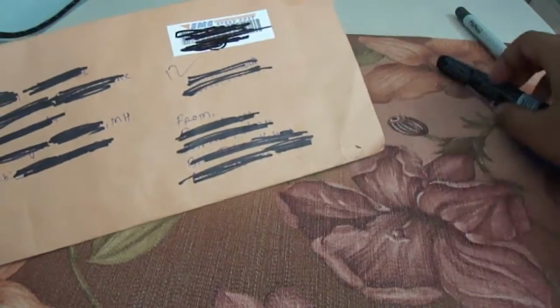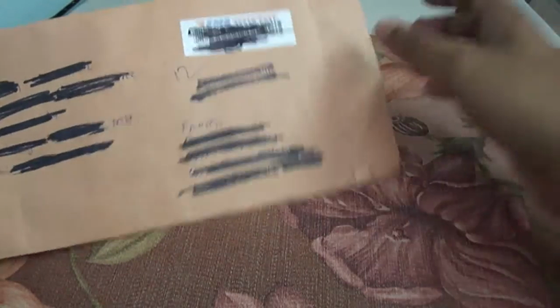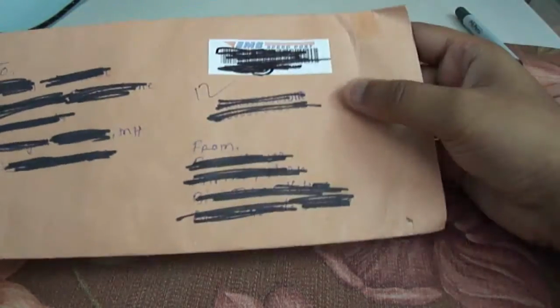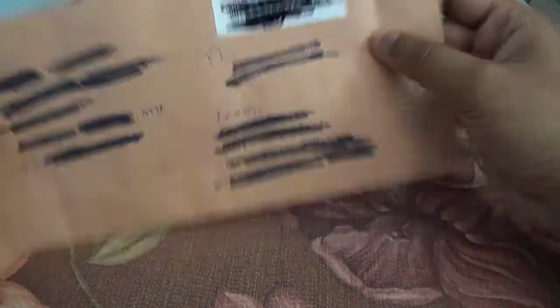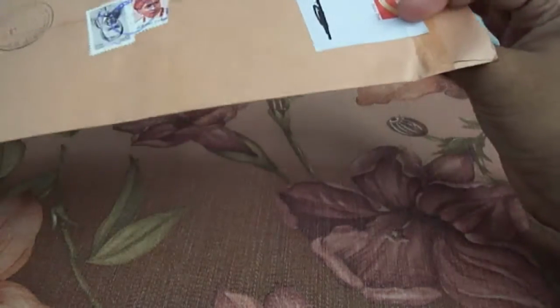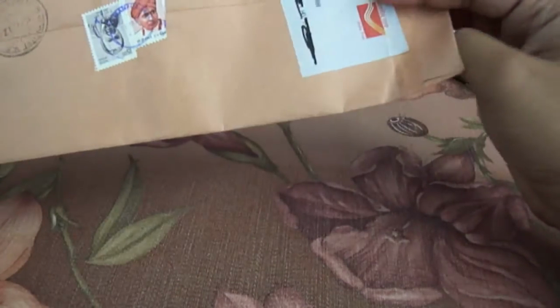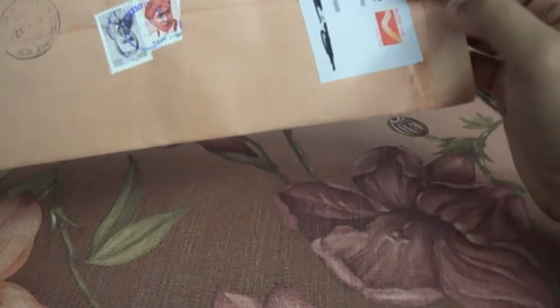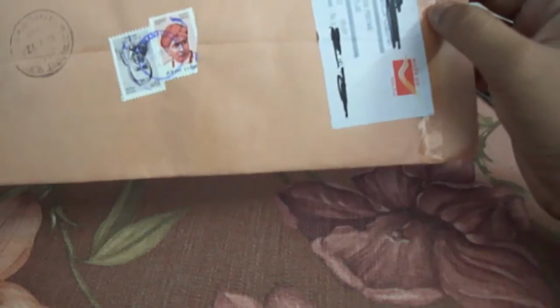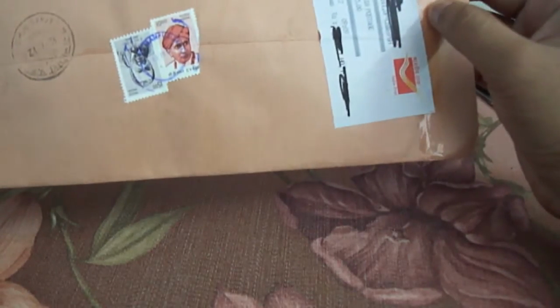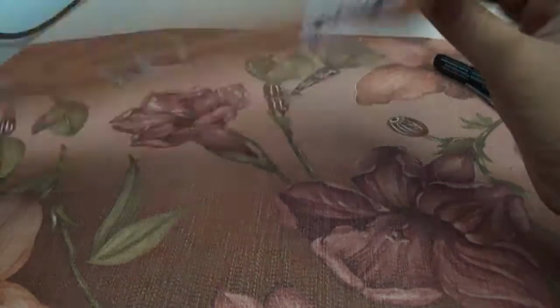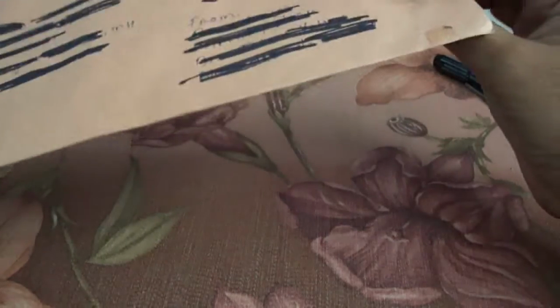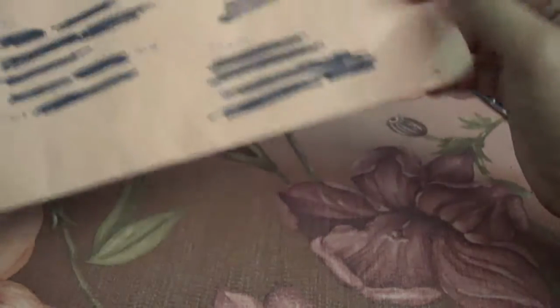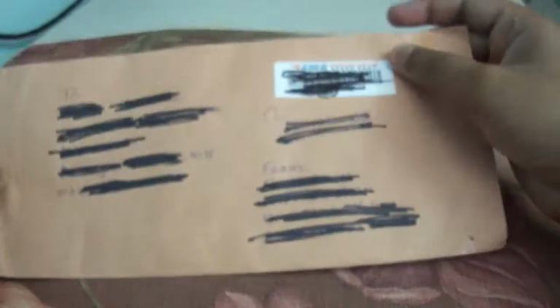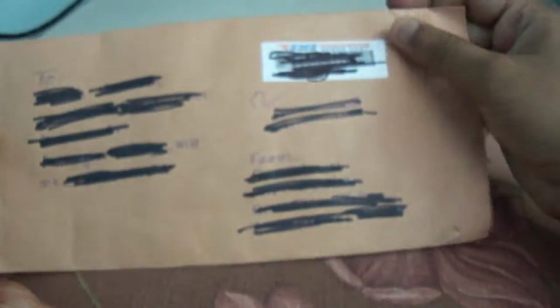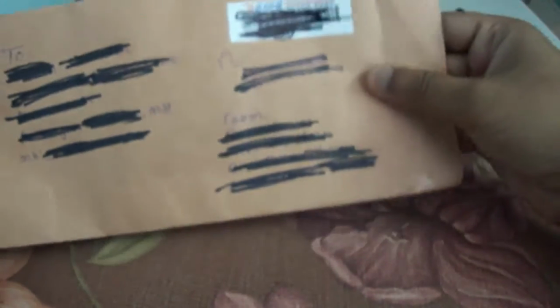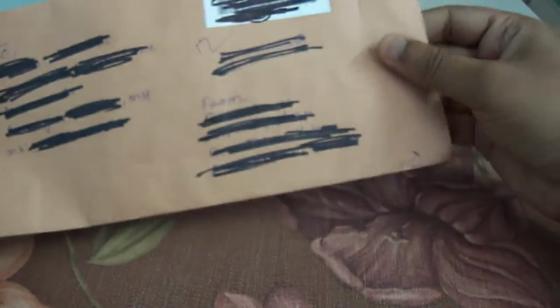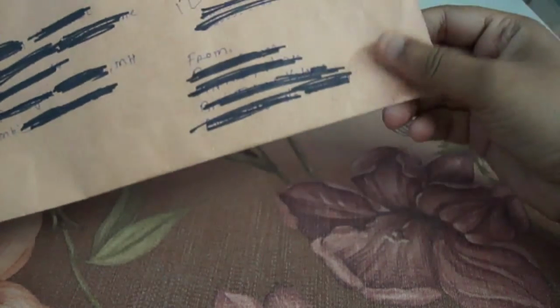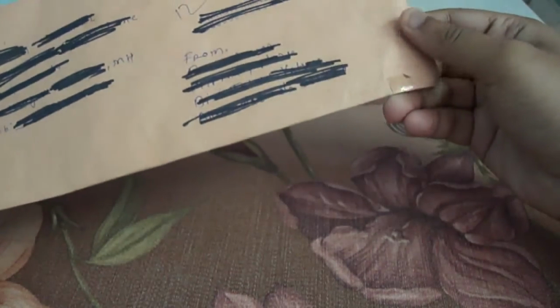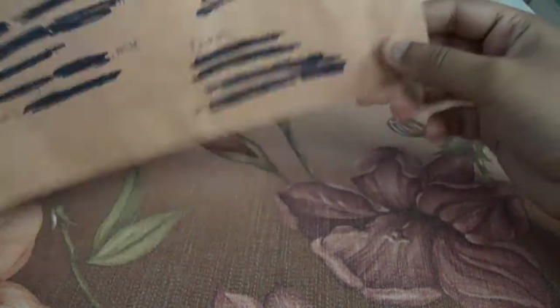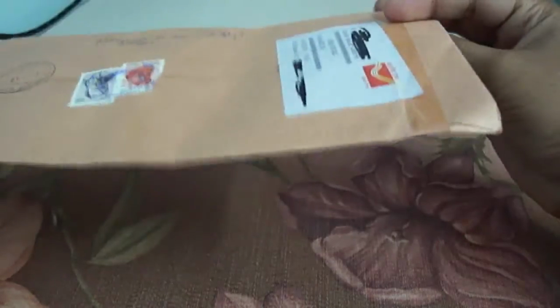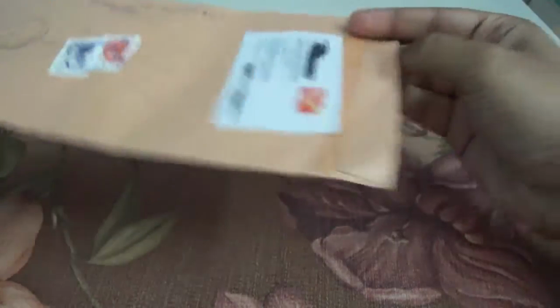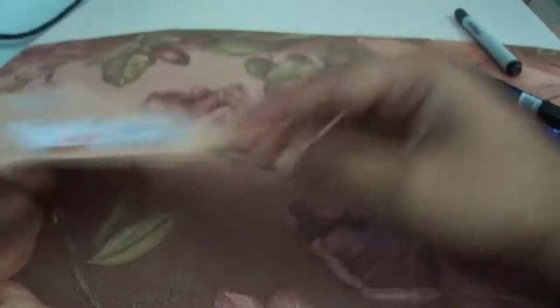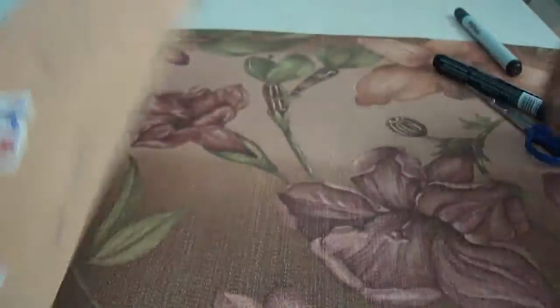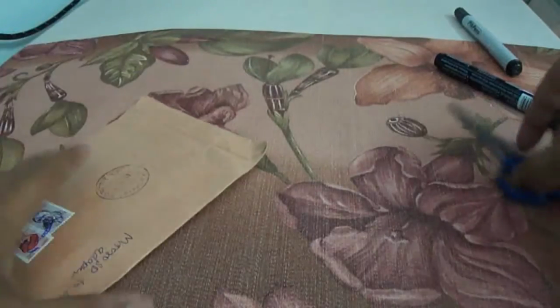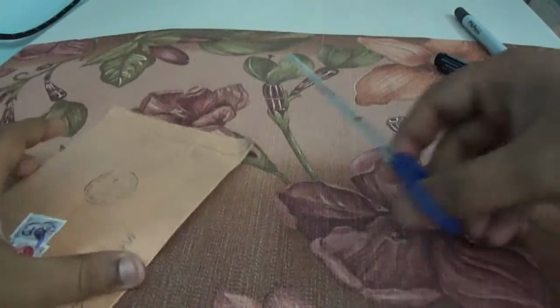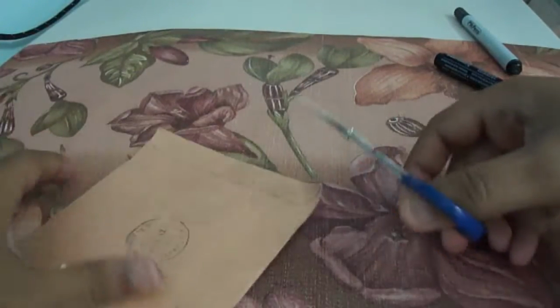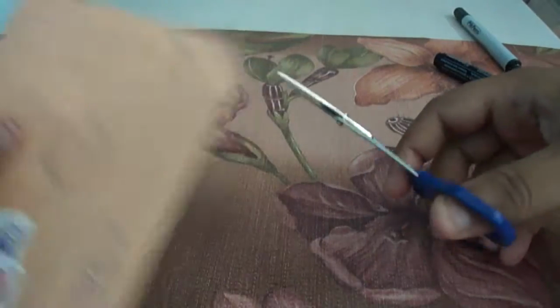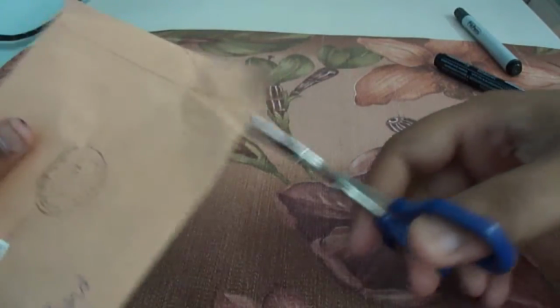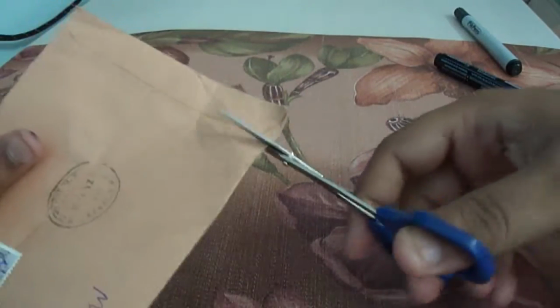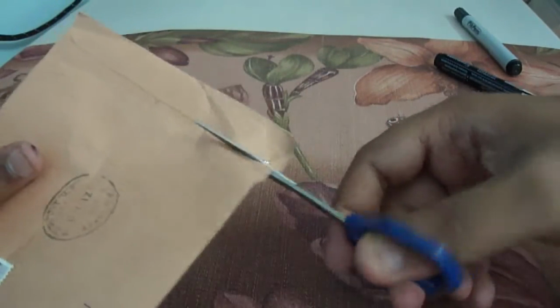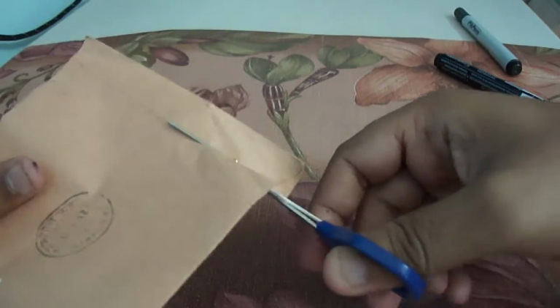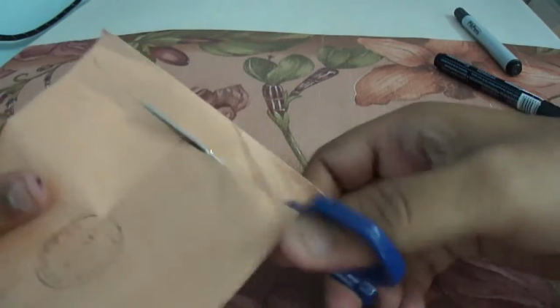Hi guys, welcome. This is an unboxing video of a microSD to SD adapter which I ordered from eBay, and these are our 3. So let's go to the unboxing now.